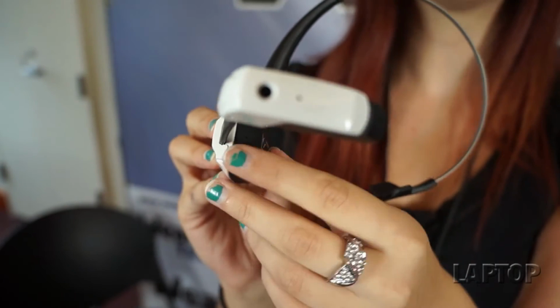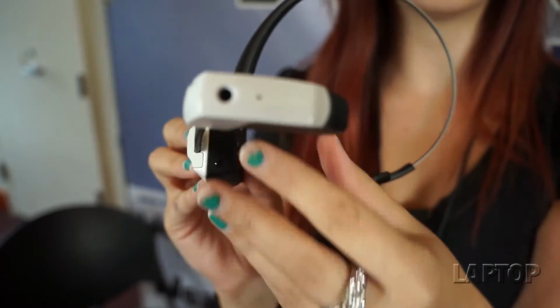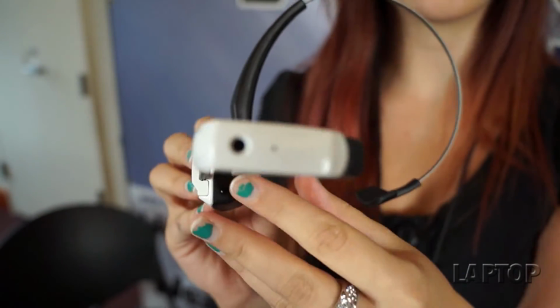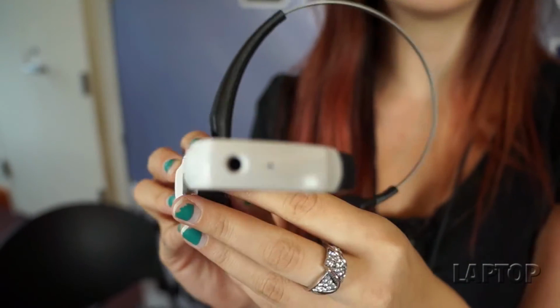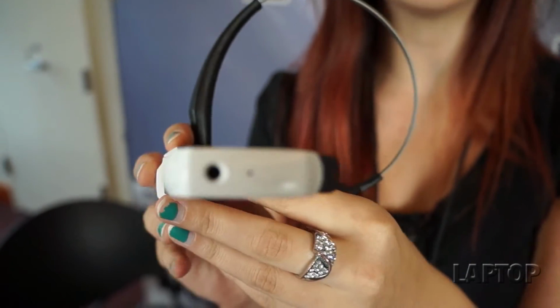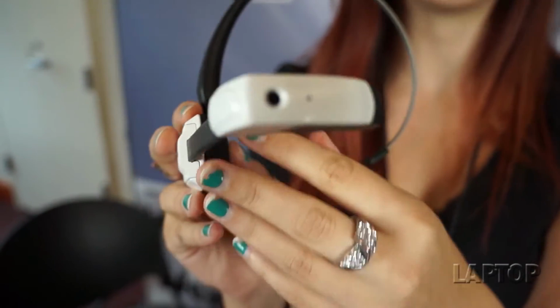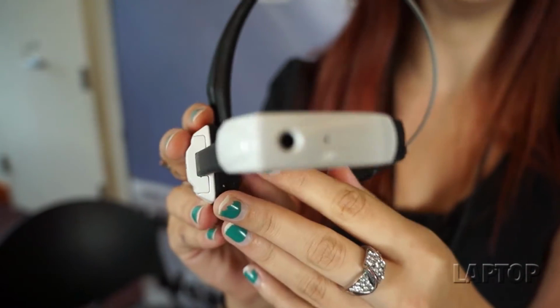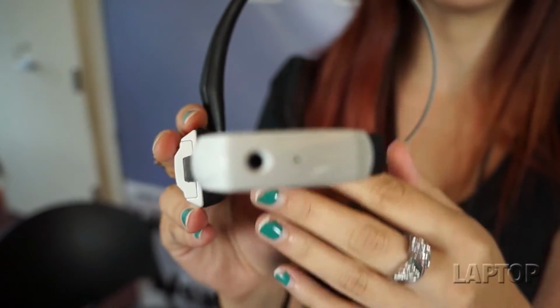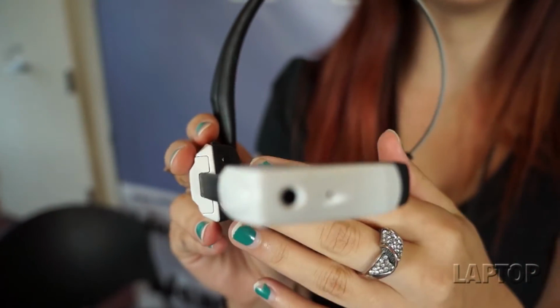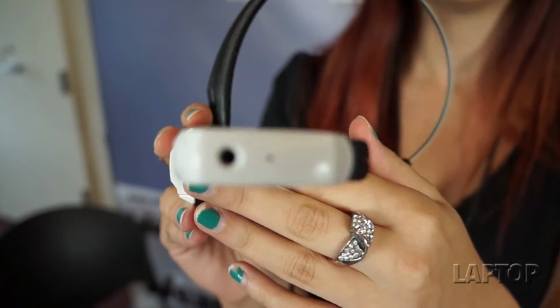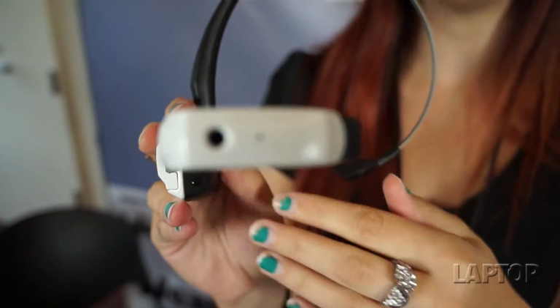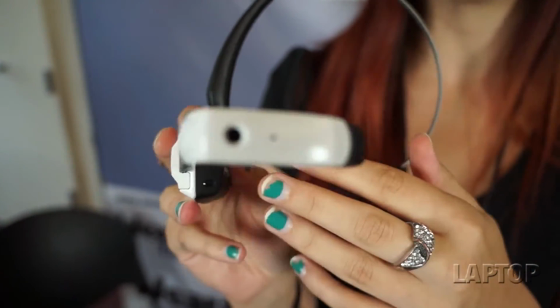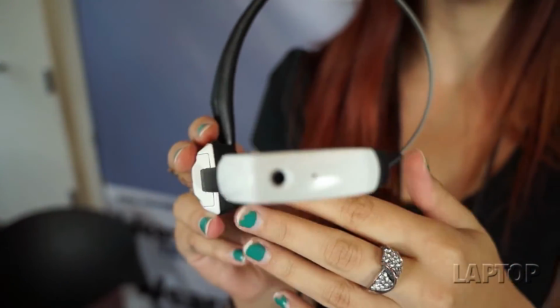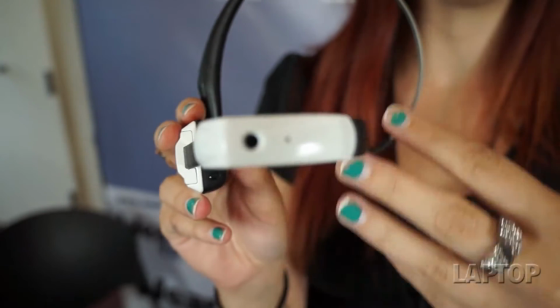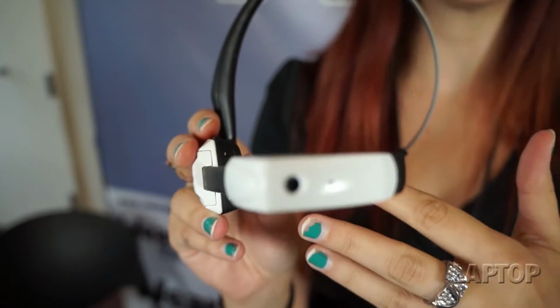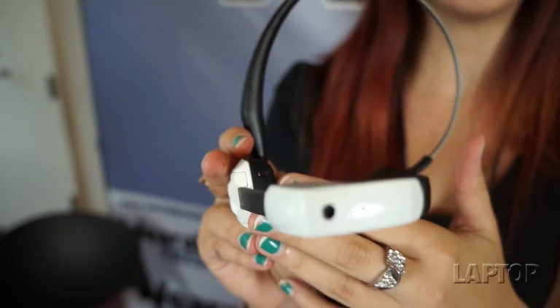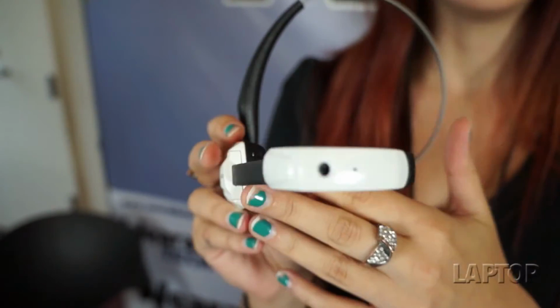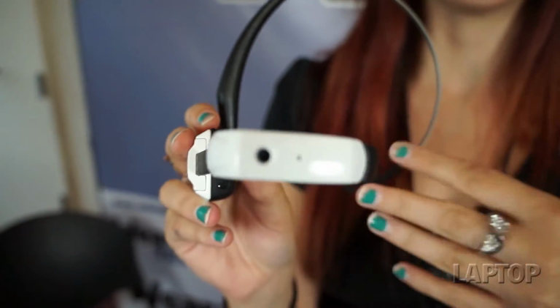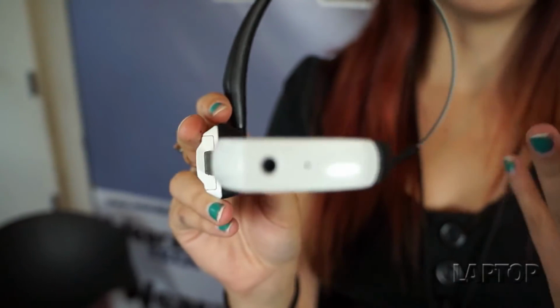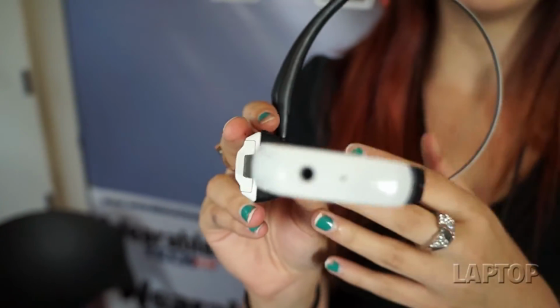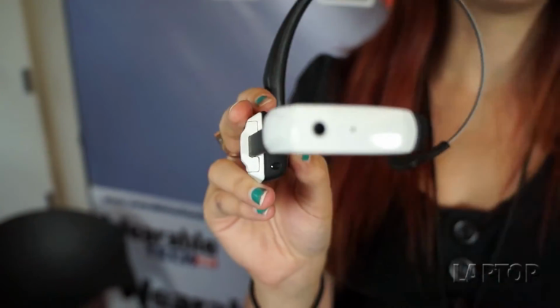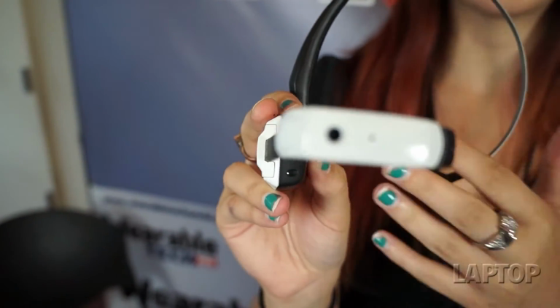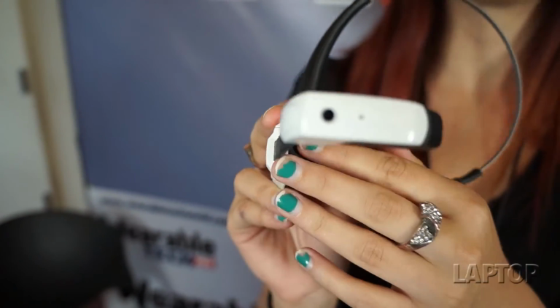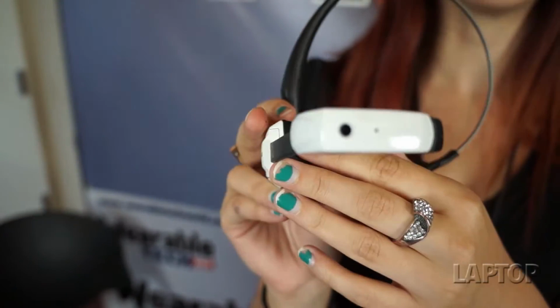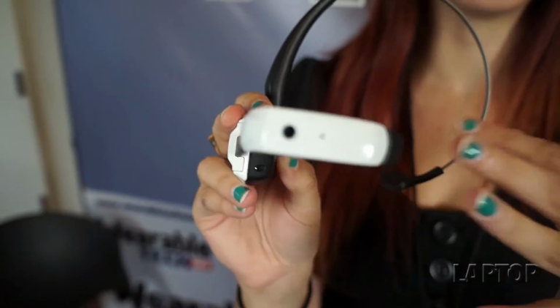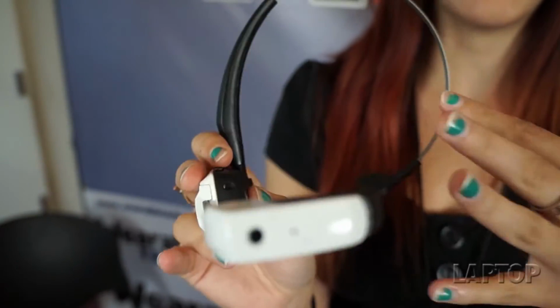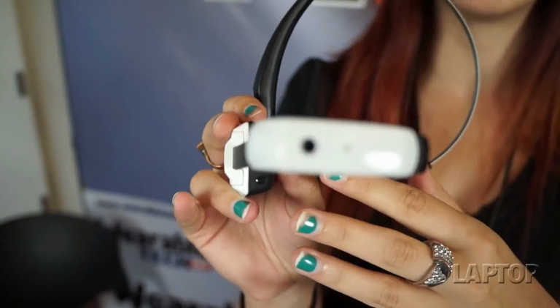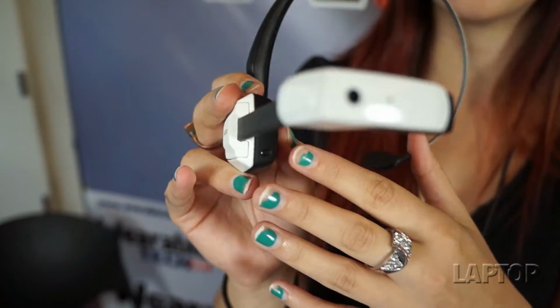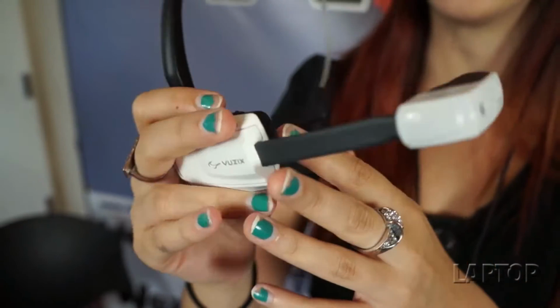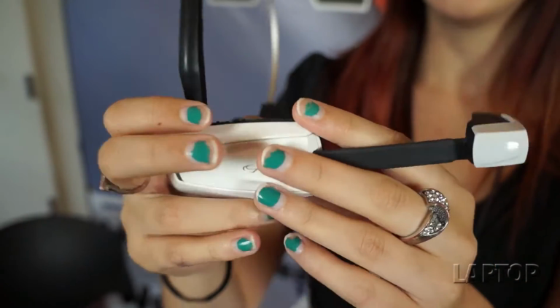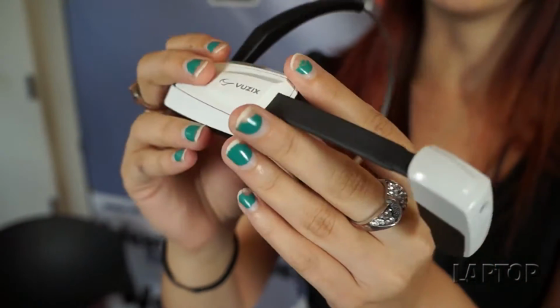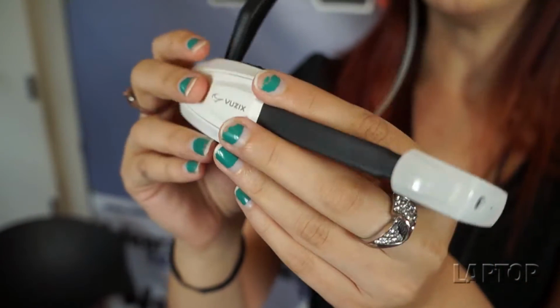It doesn't necessarily interrupt your line of vision because the image that you see is just an overlay over the actual real world, so it's not actually interrupting your line of vision.